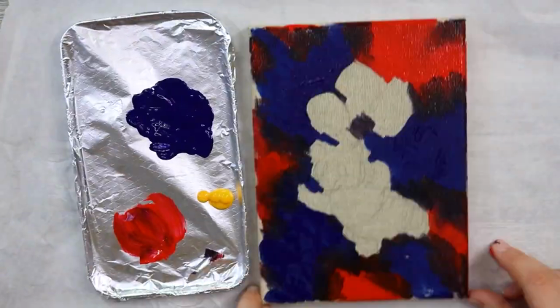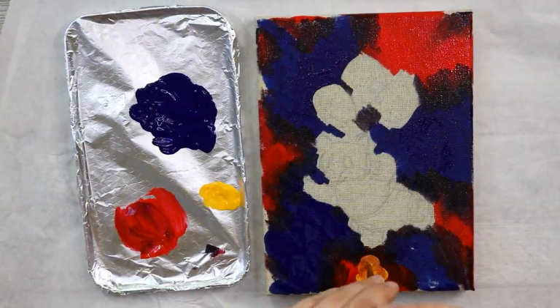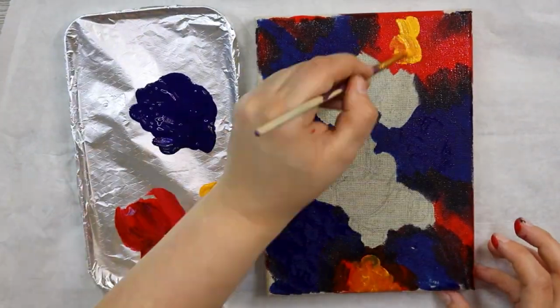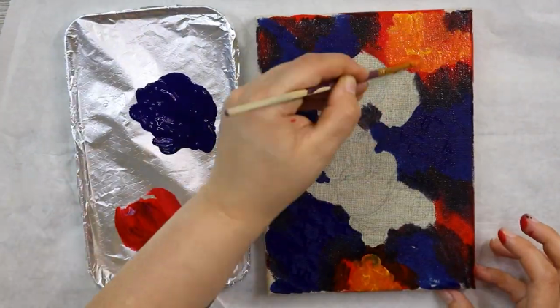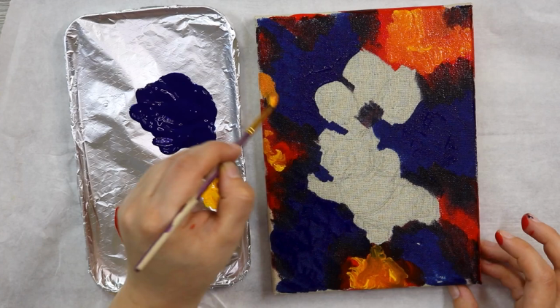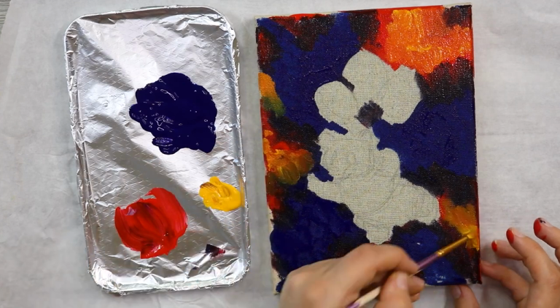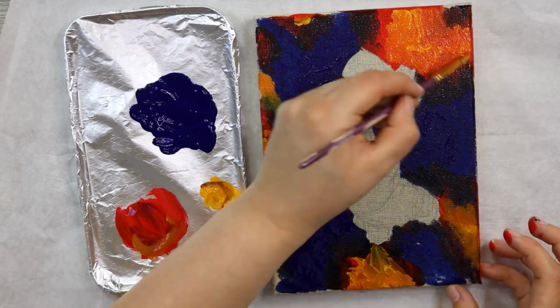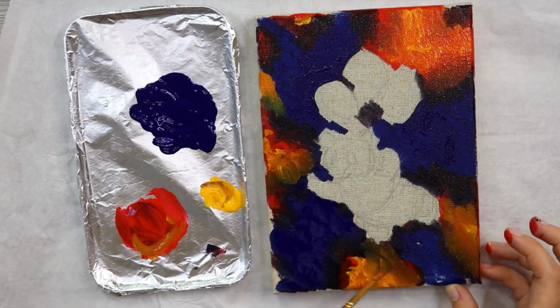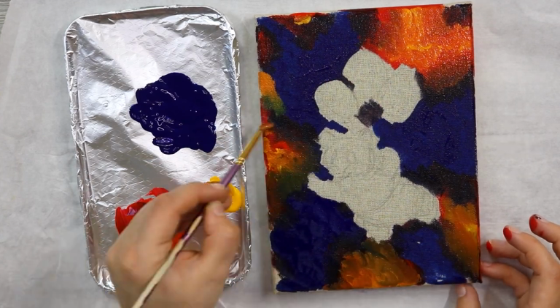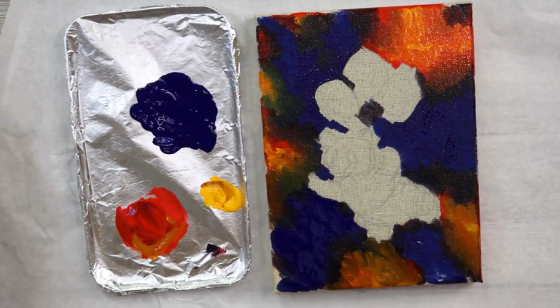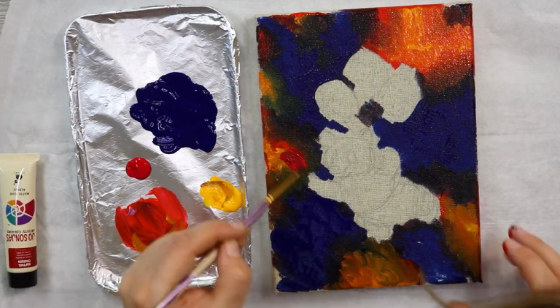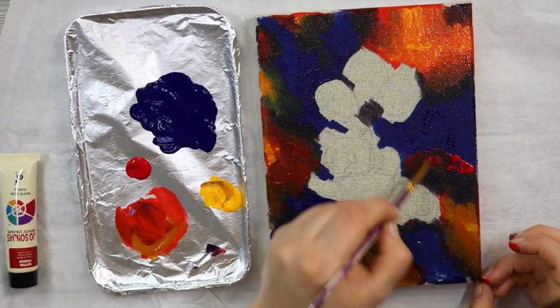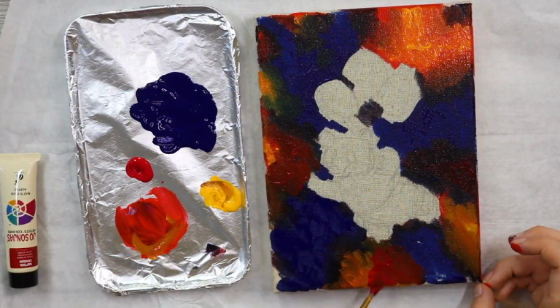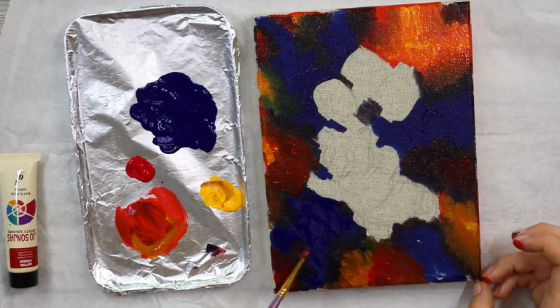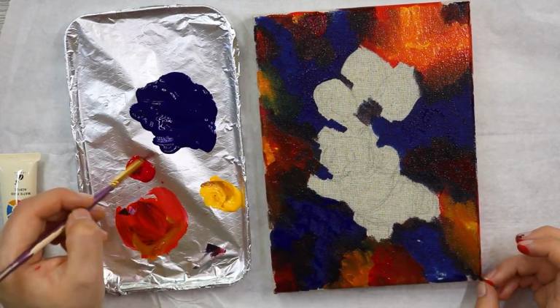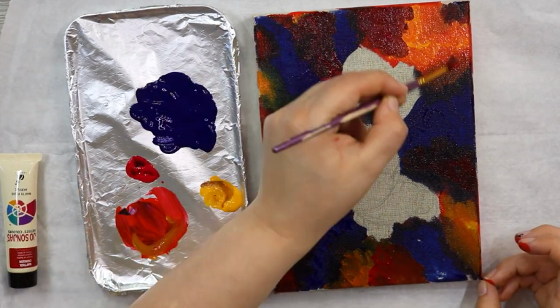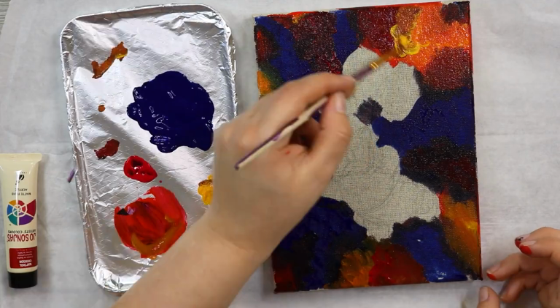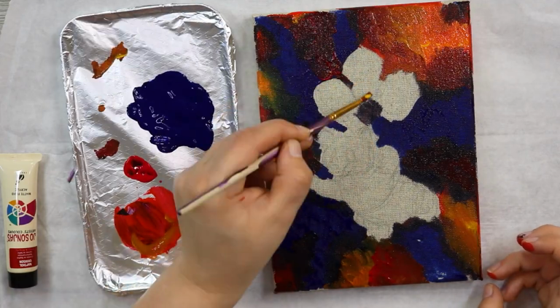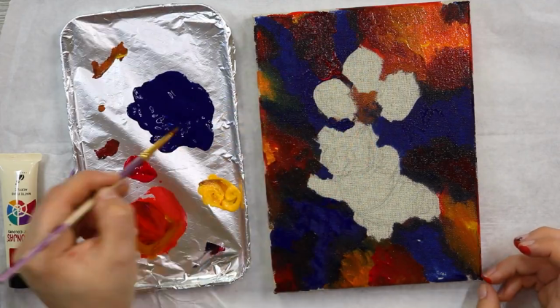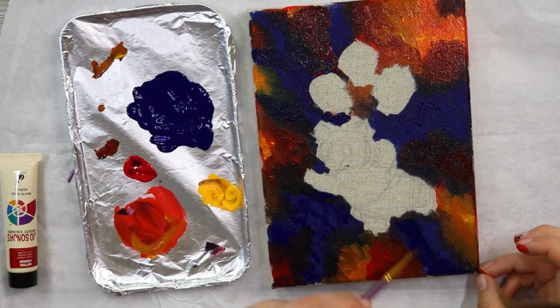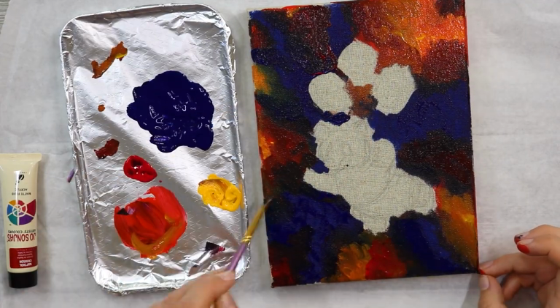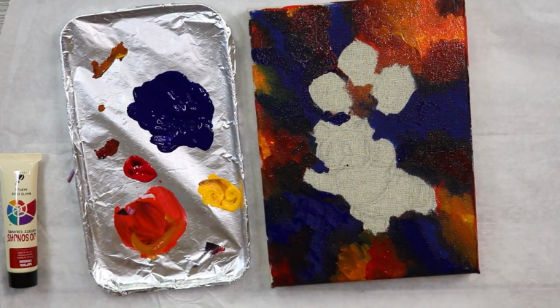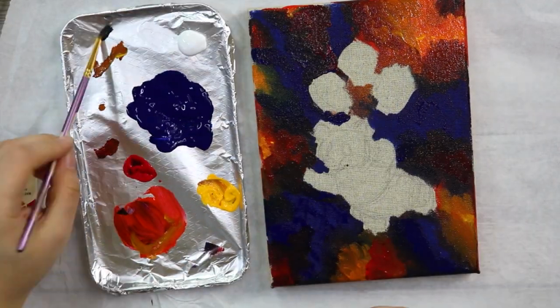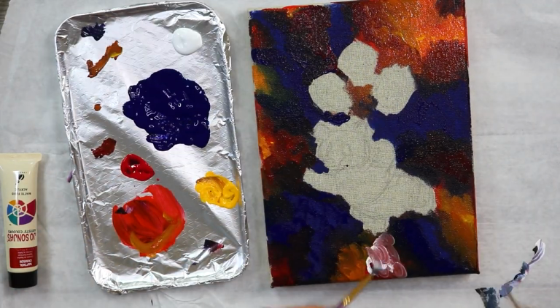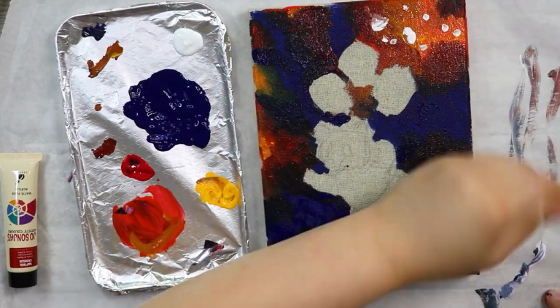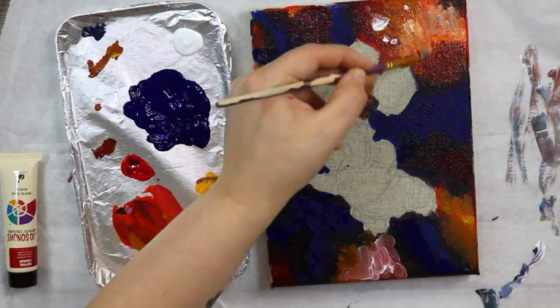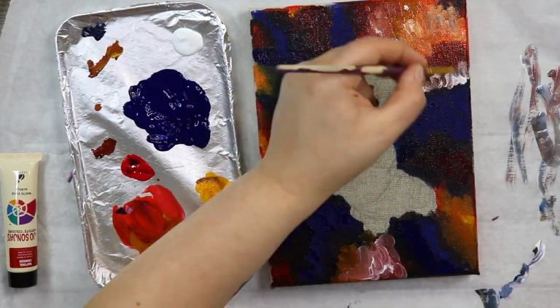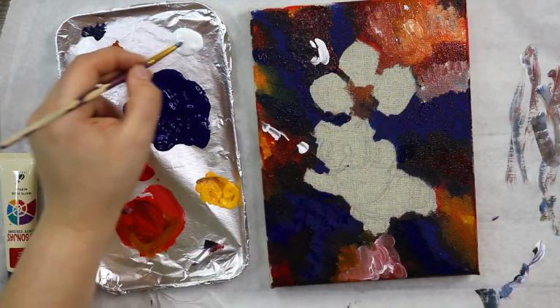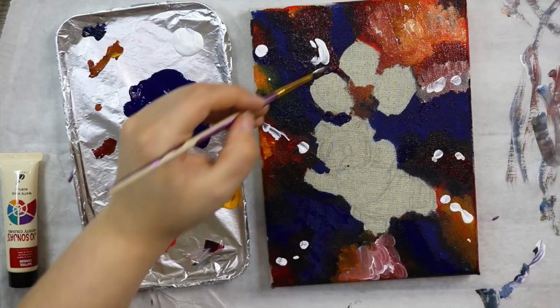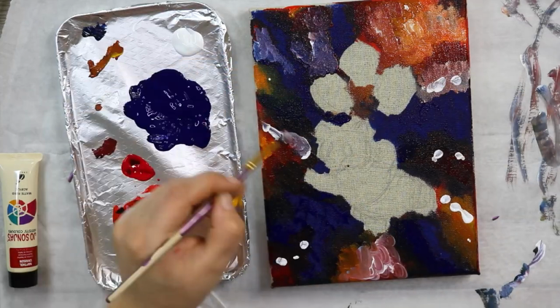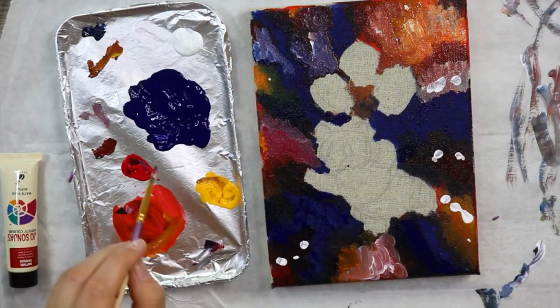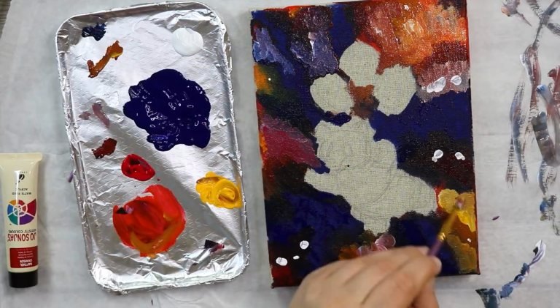Starting off, I used a mix of a bluey violet color, a light orangey color, a few different reds, and a dioxazine purple, which is my favorite purple colored paint to use.